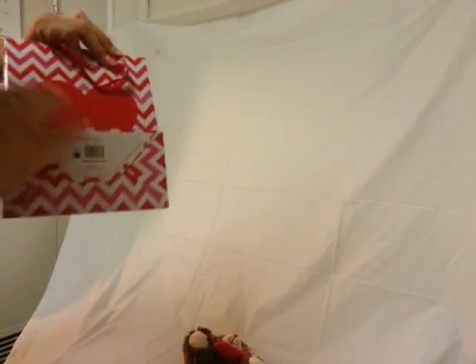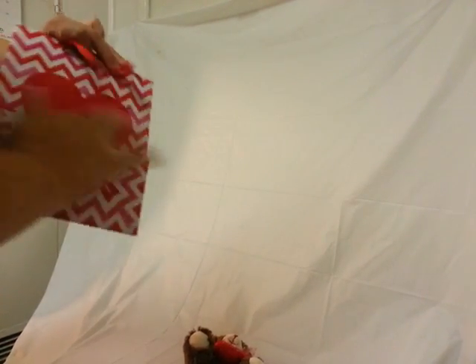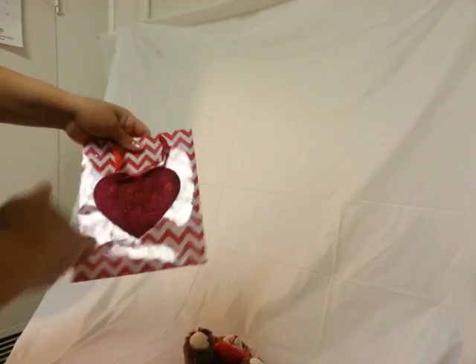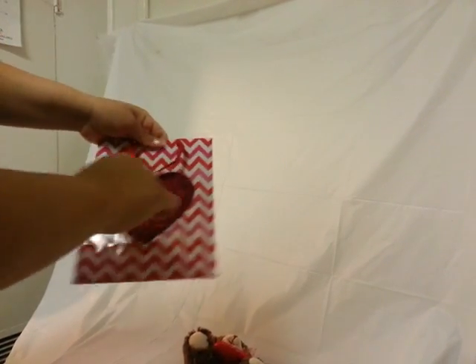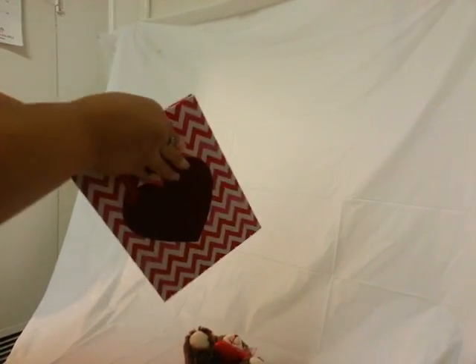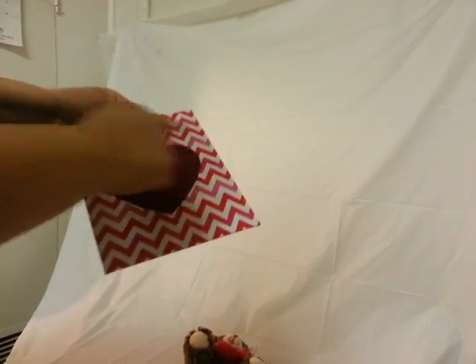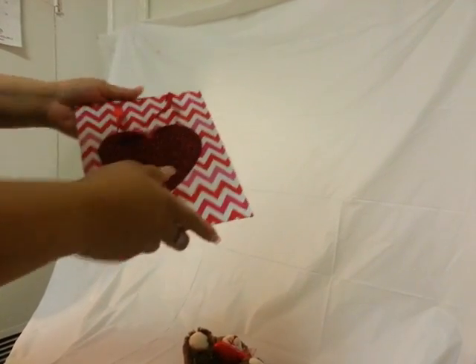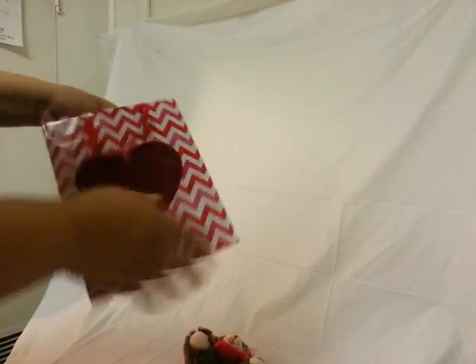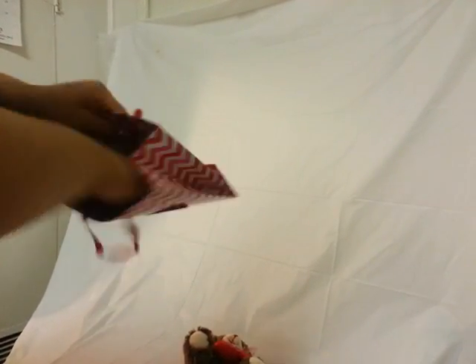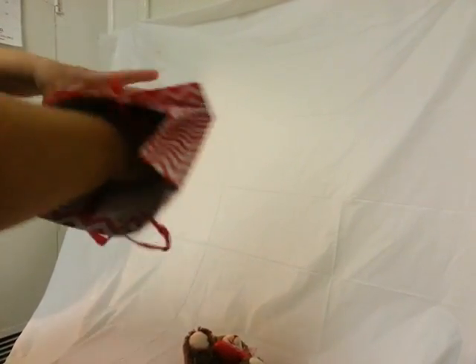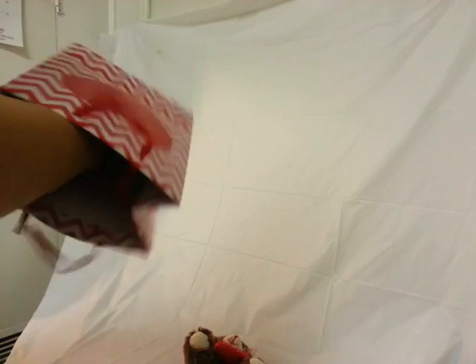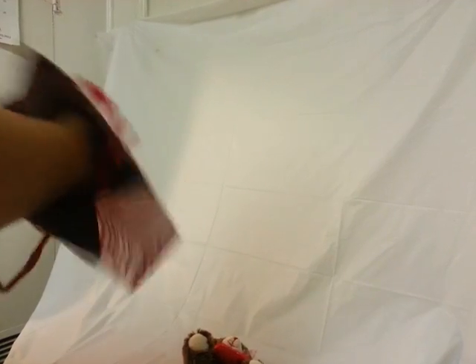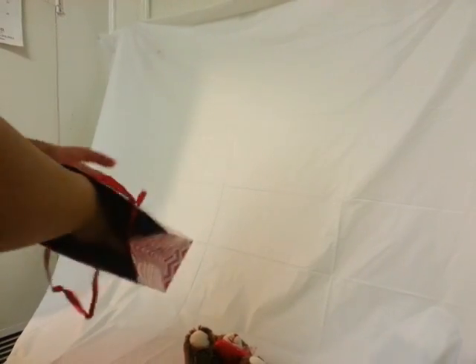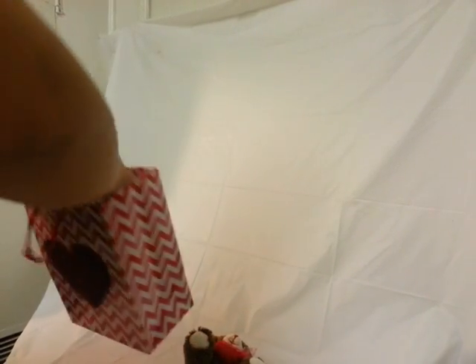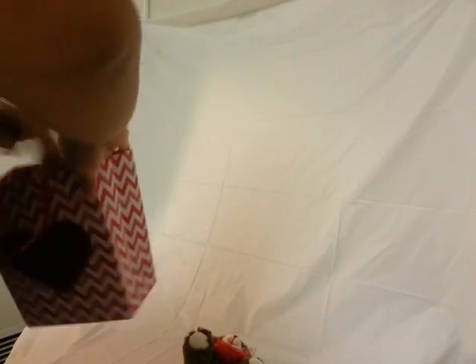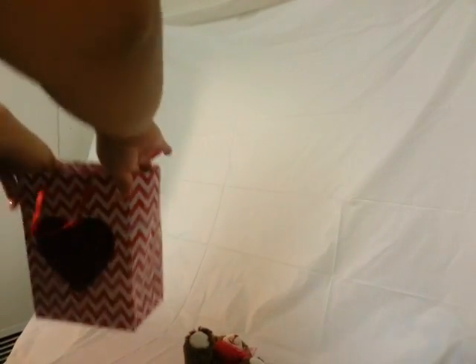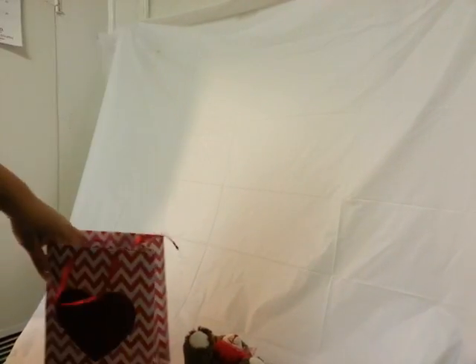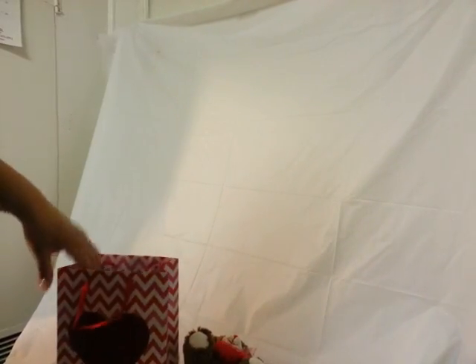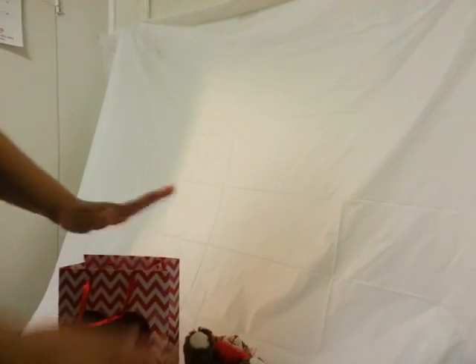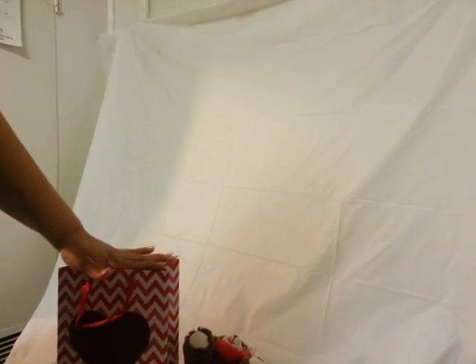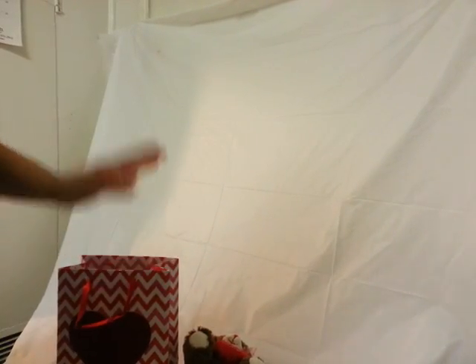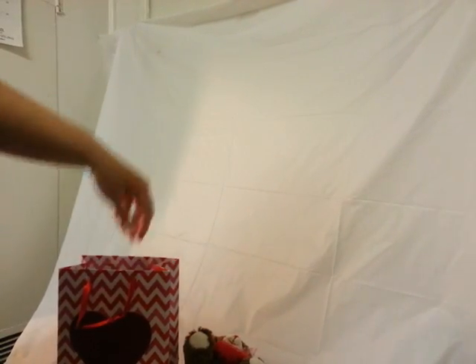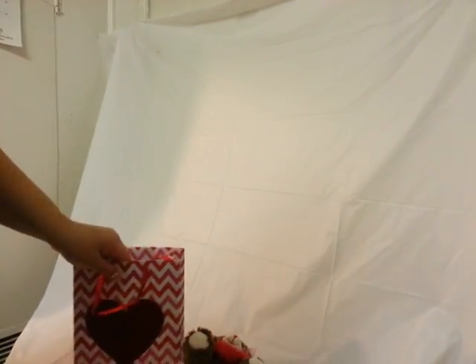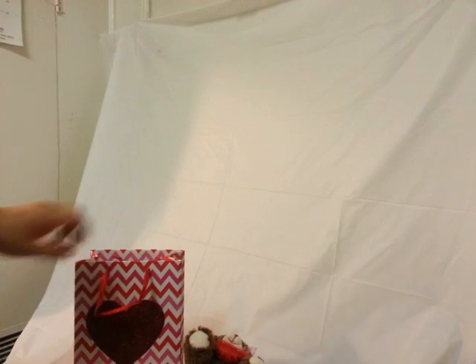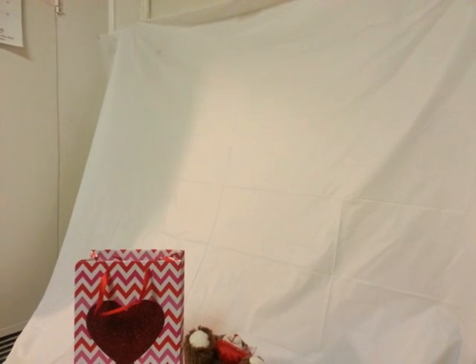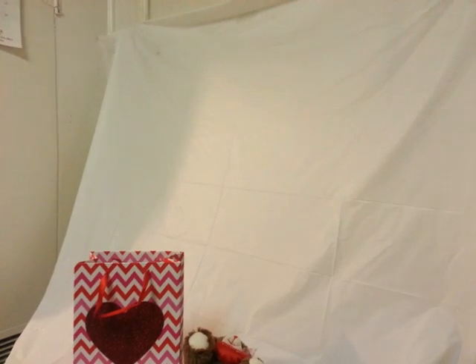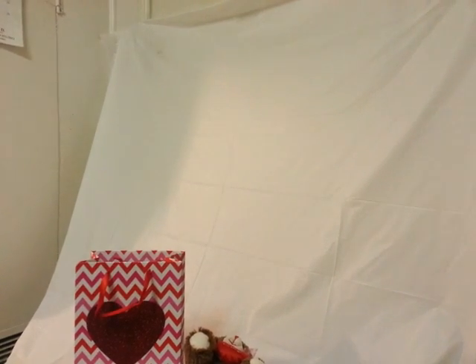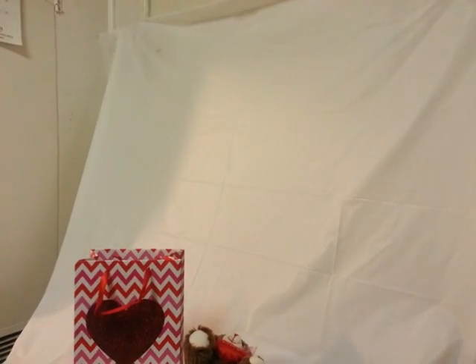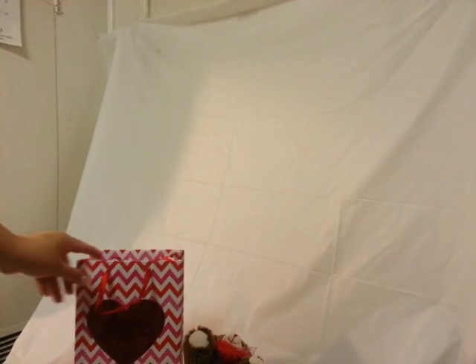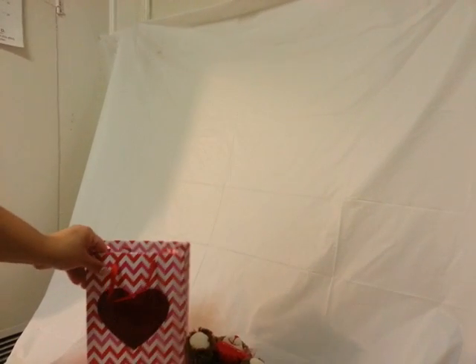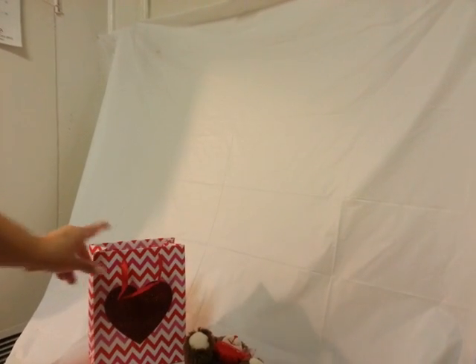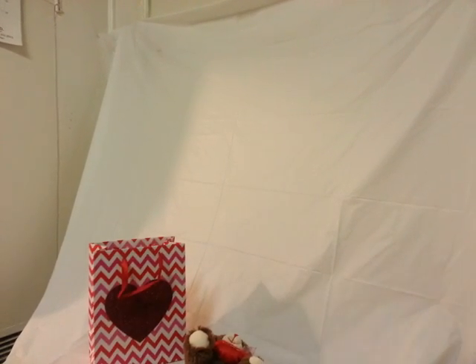I'm going to start by opening up this bag. It's two-sided — one side is glossy and one side has glitter, so I'm going to use the glitter side as the front. Open it up. You want the bear to sit on top, so you're going to need to stuff something inside the bag.